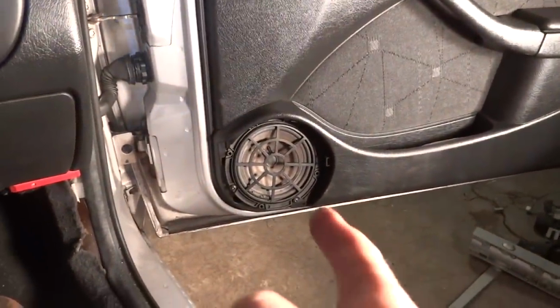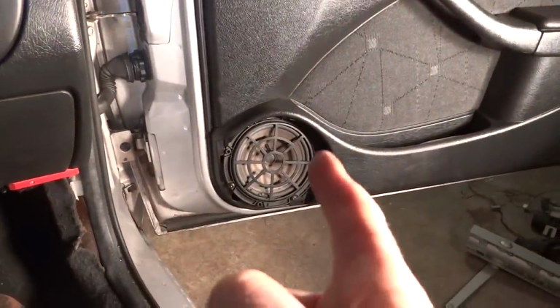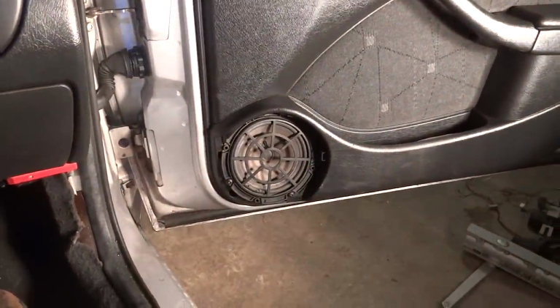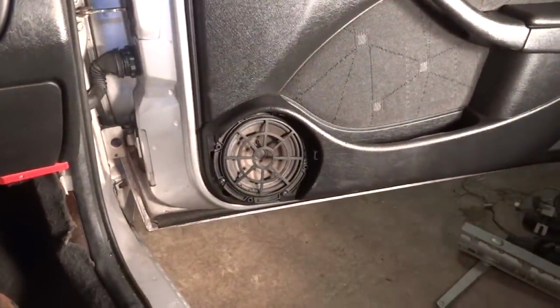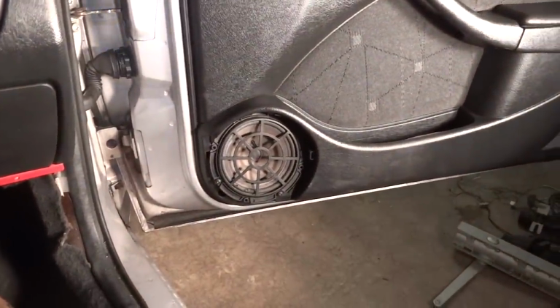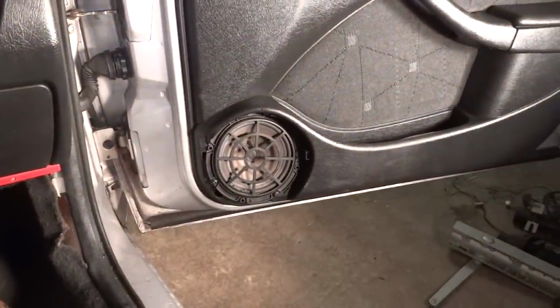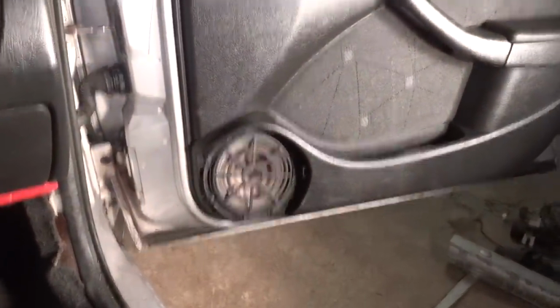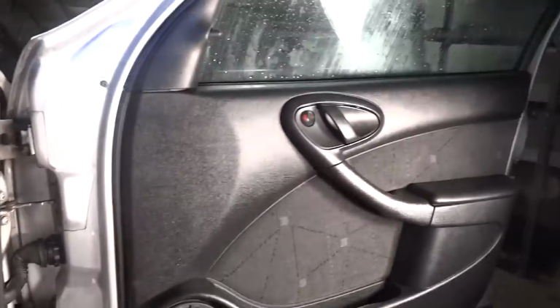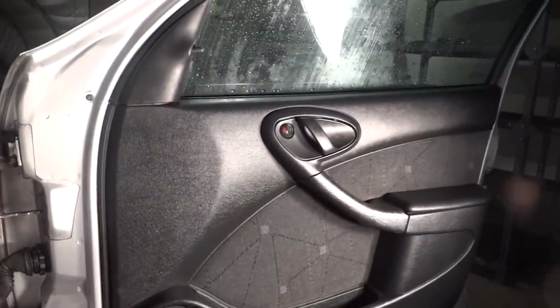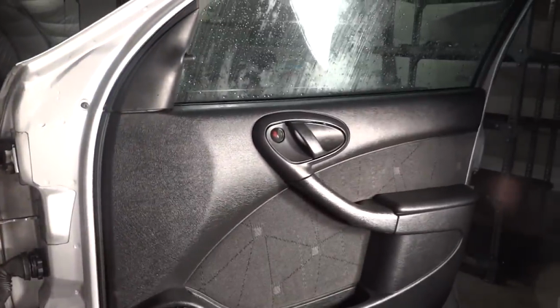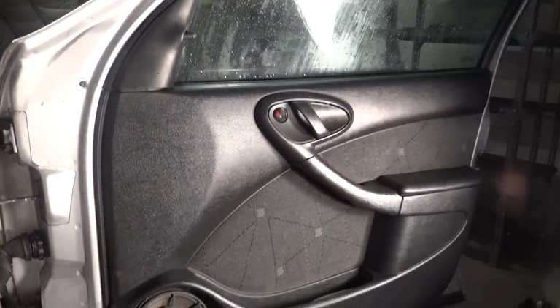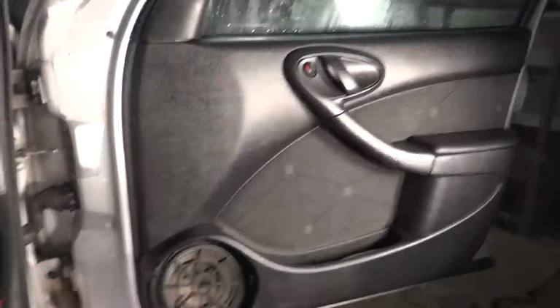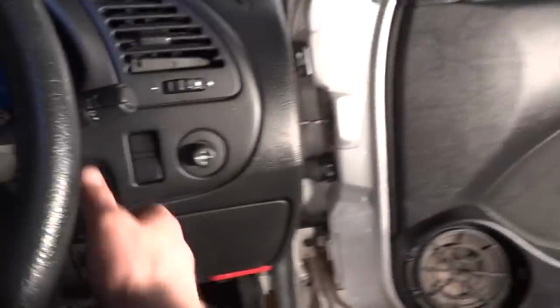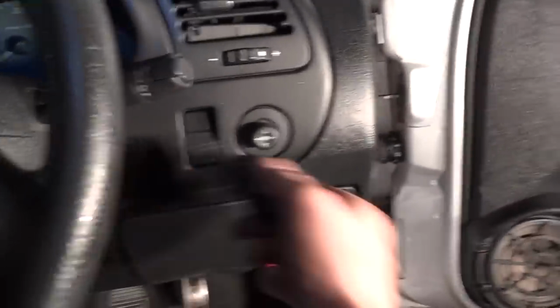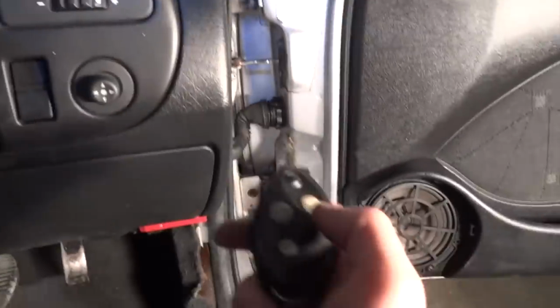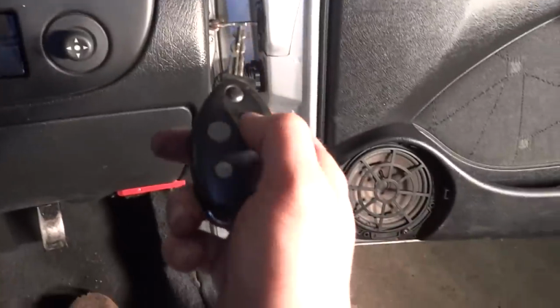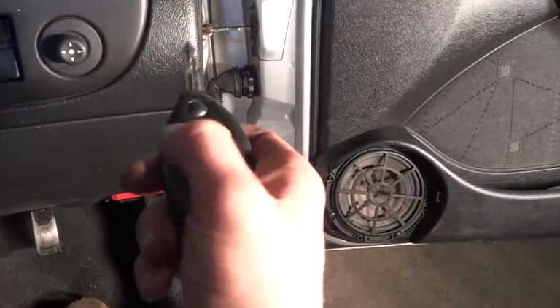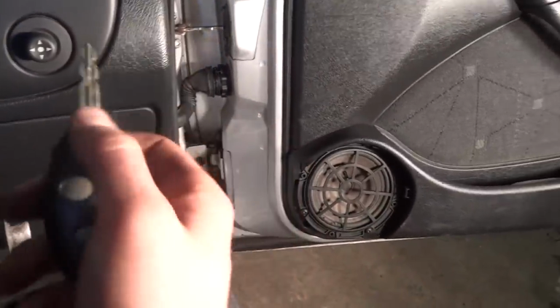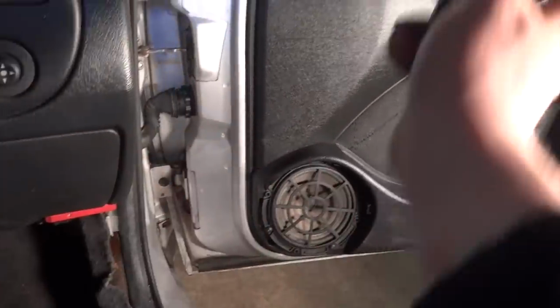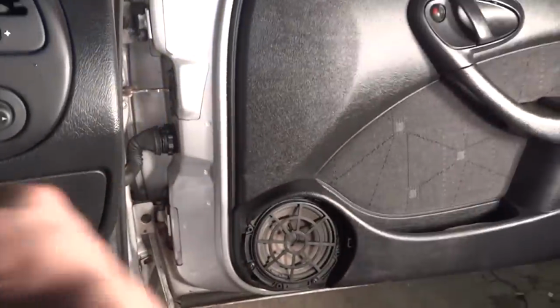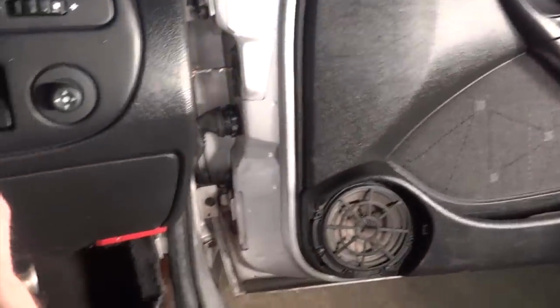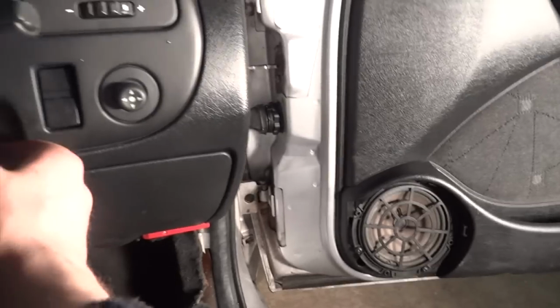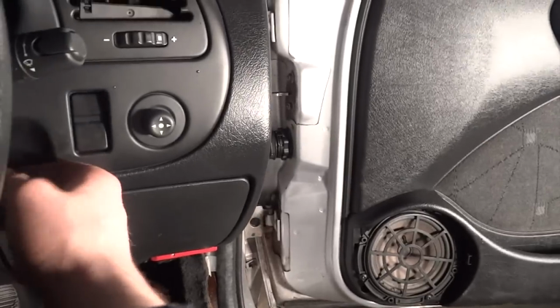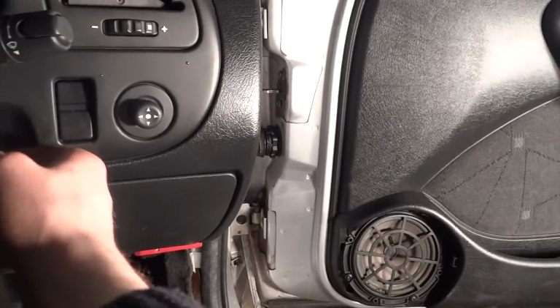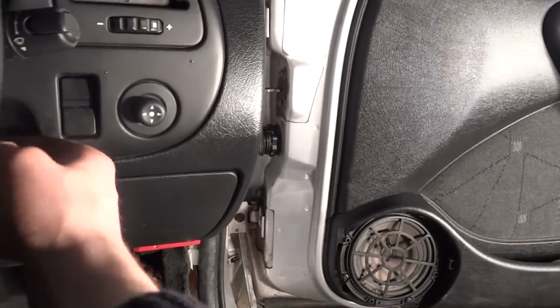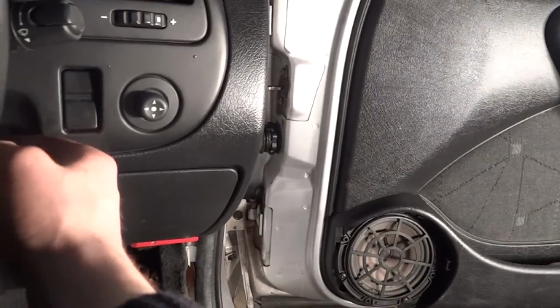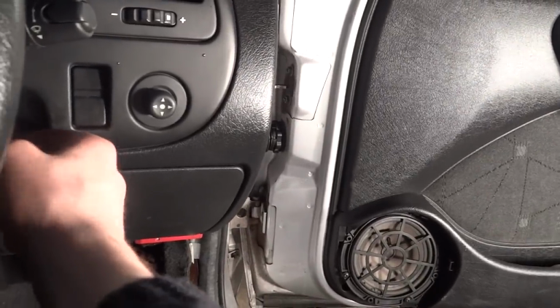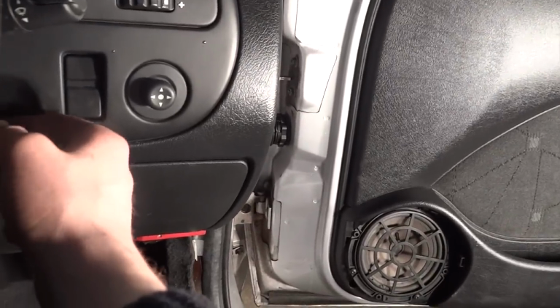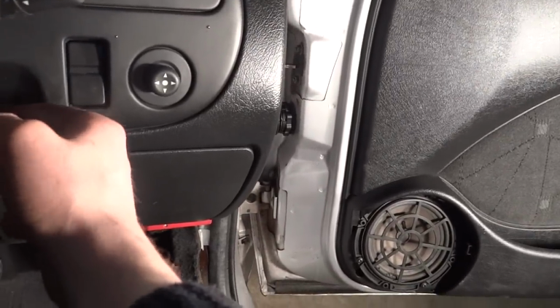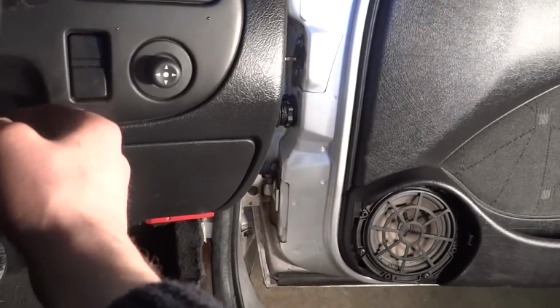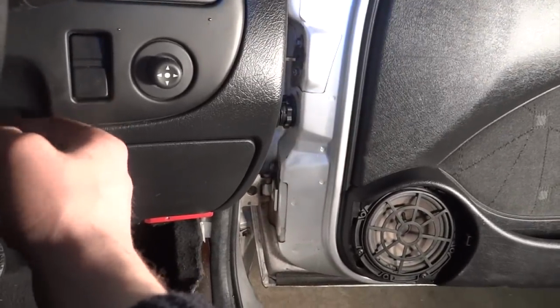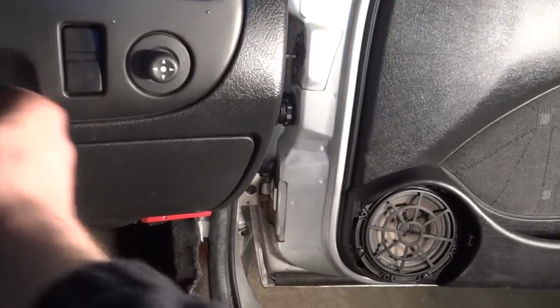The first problem is the speaker grill is missing. The lock doesn't work, neither with the buttons in the key nor the door. It seems to be slightly erratic — I'm guessing there's some sort of electrical problem.